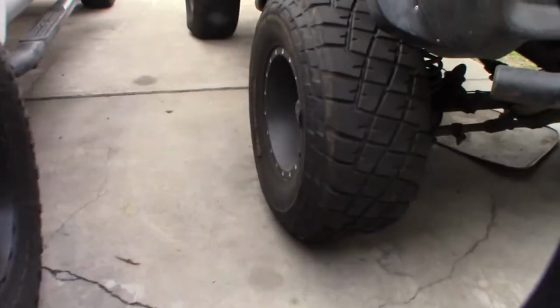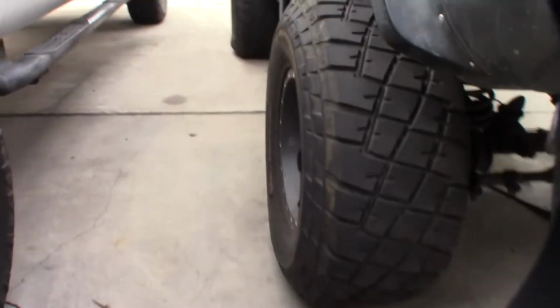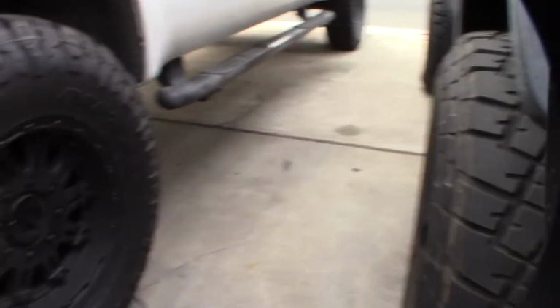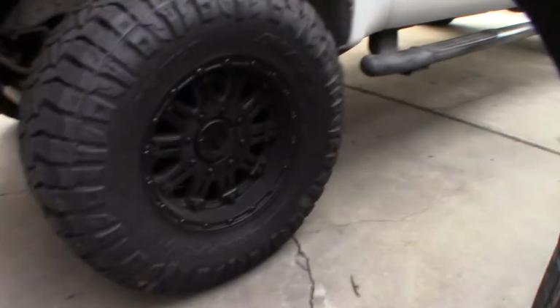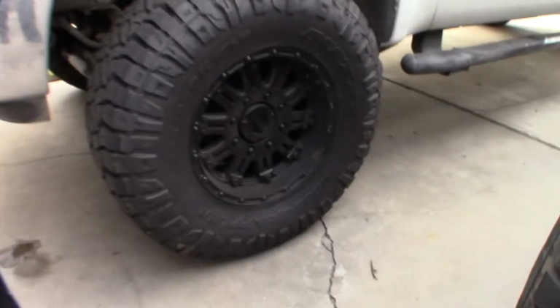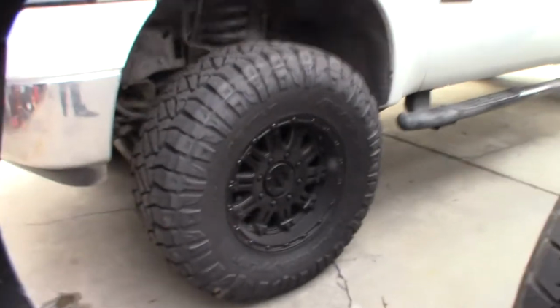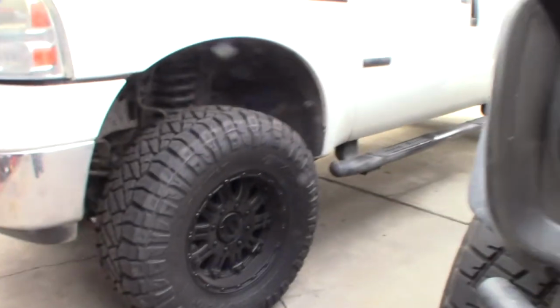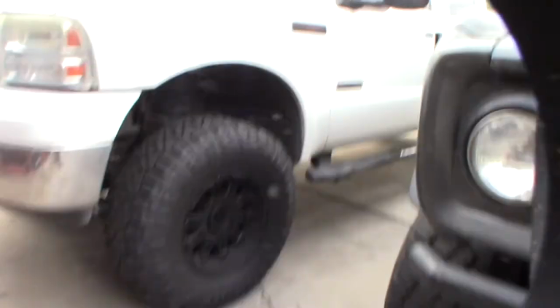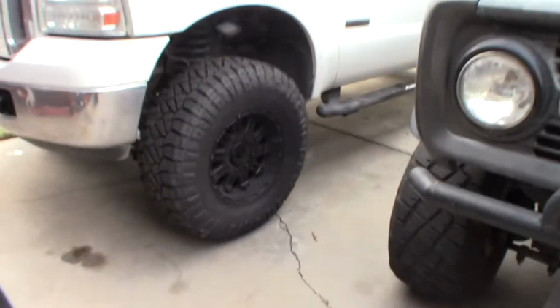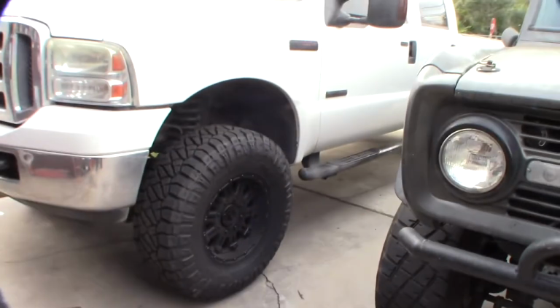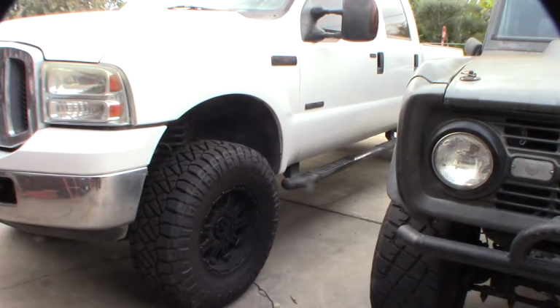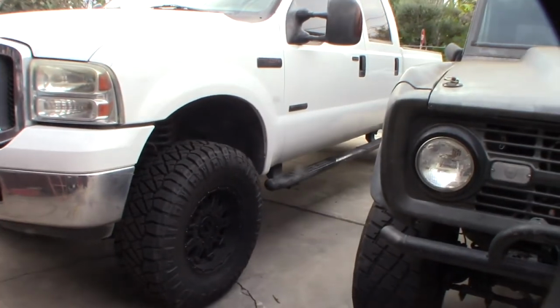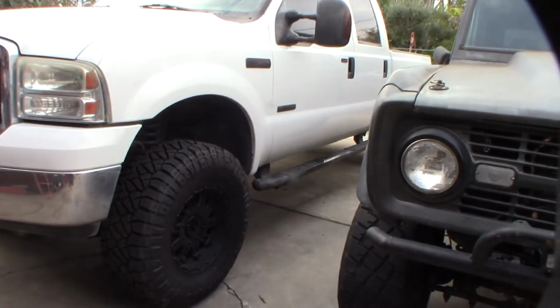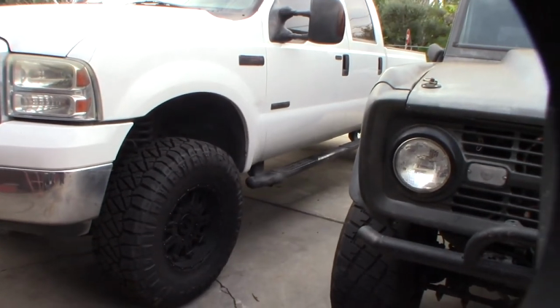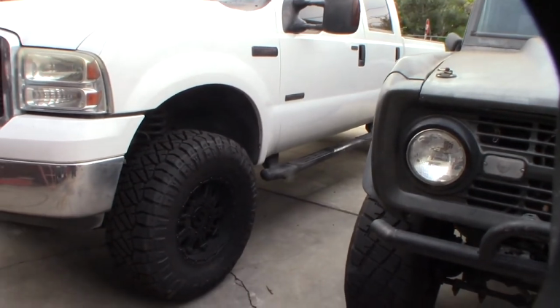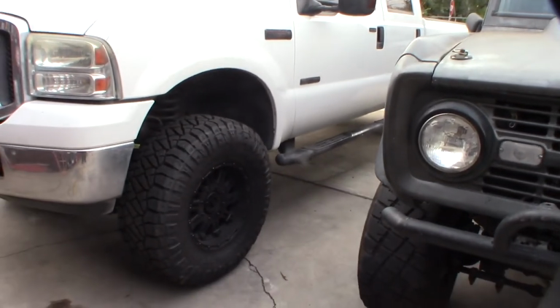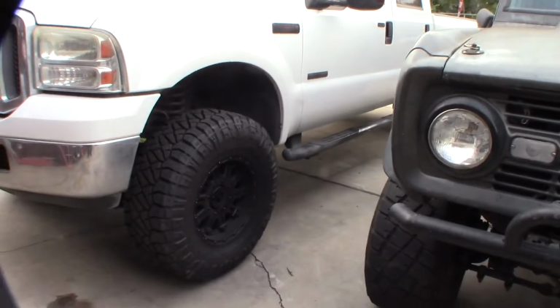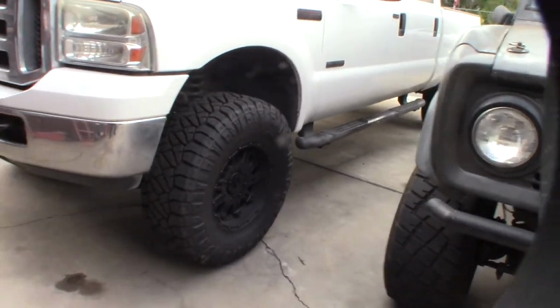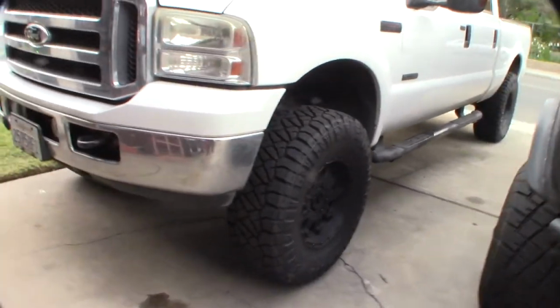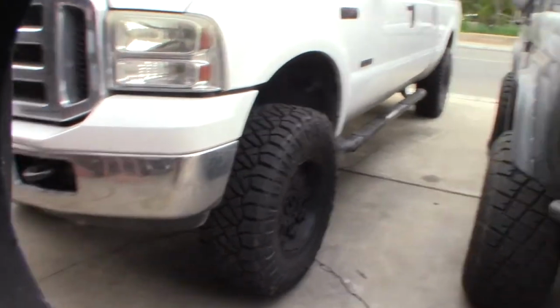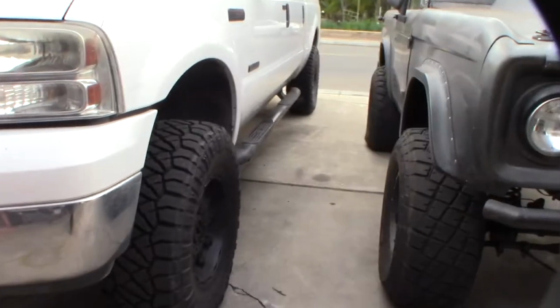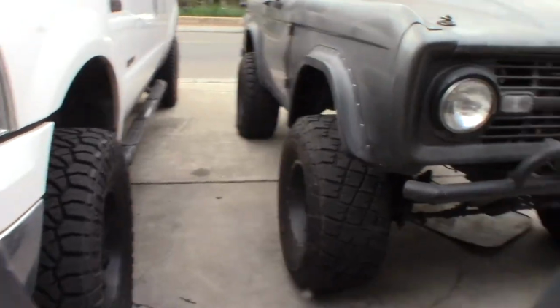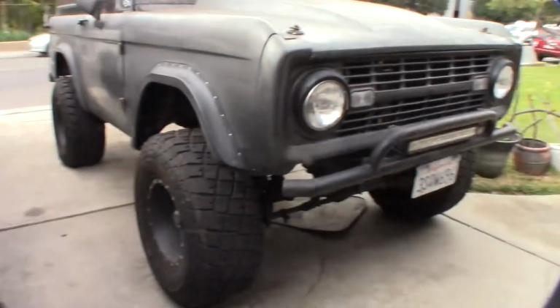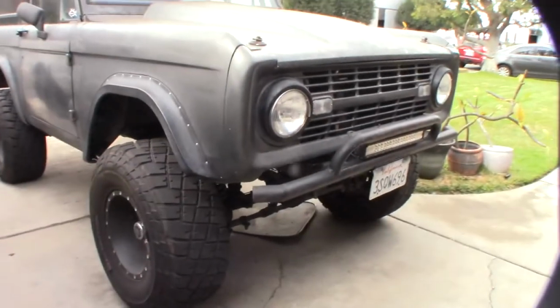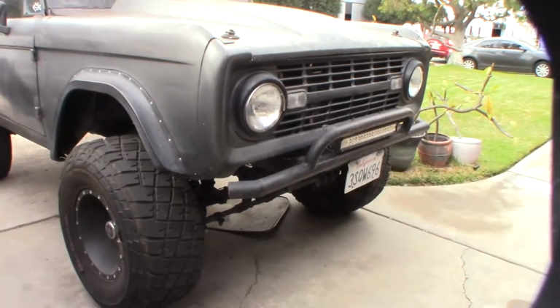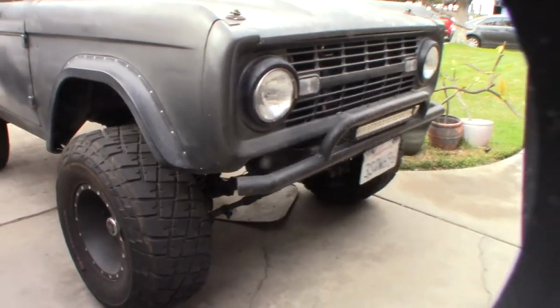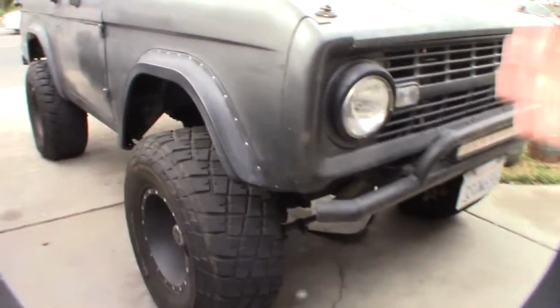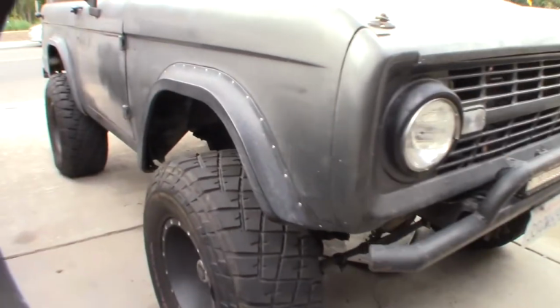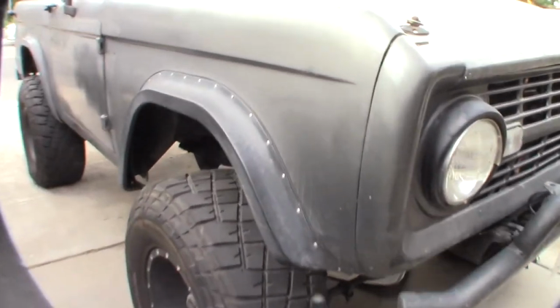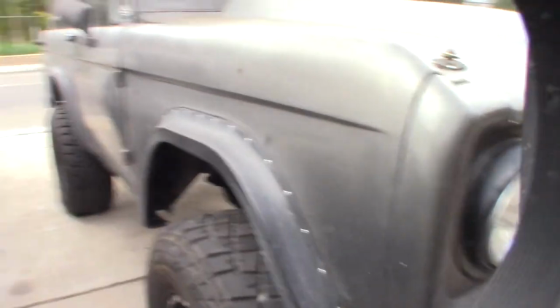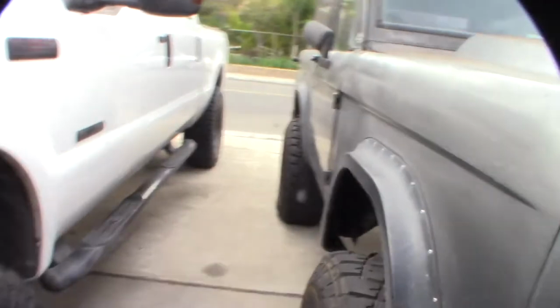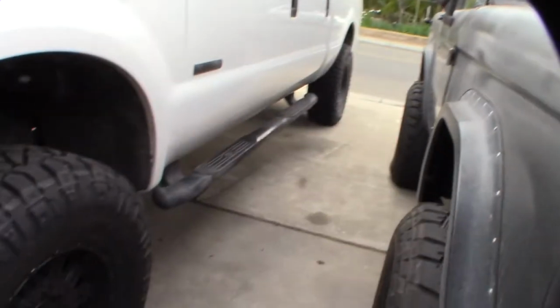I don't really off-road this truck — these trucks just aren't that good for off-roading, they're too heavy. If I'm going to go off-roading I take my old Bronco, which is super light and nimble.